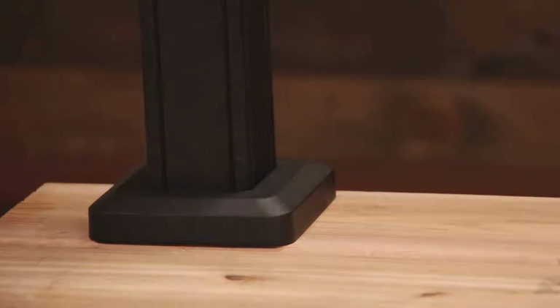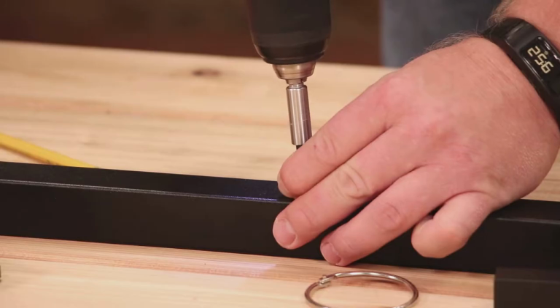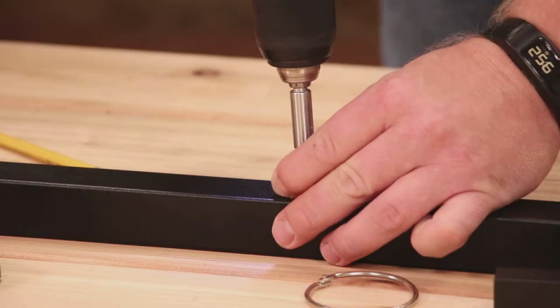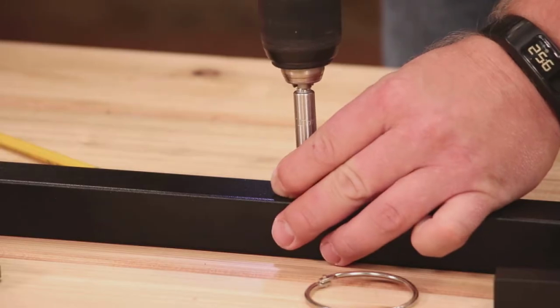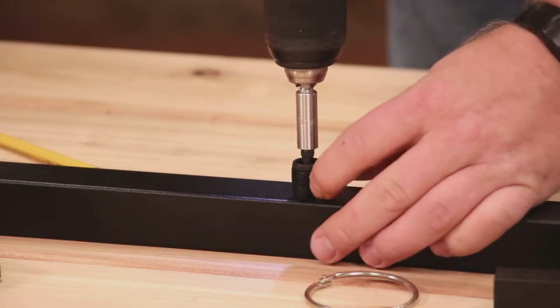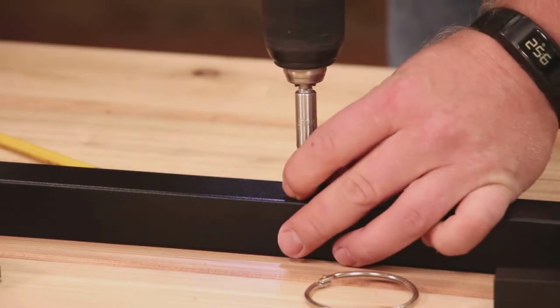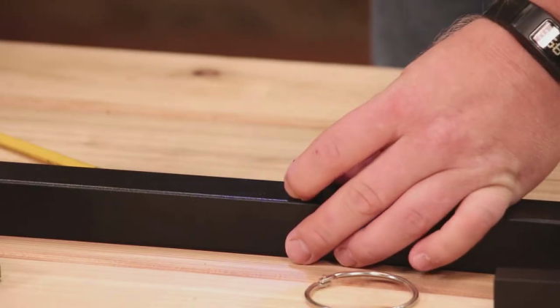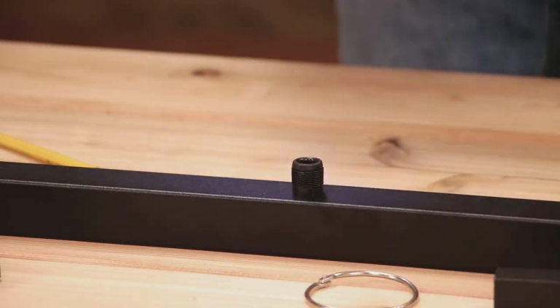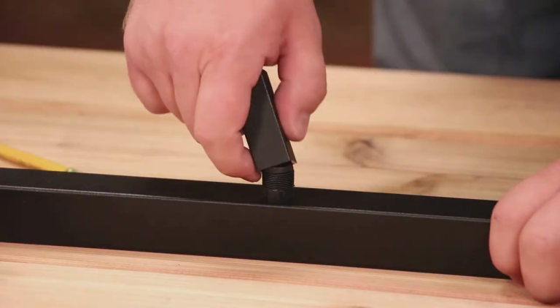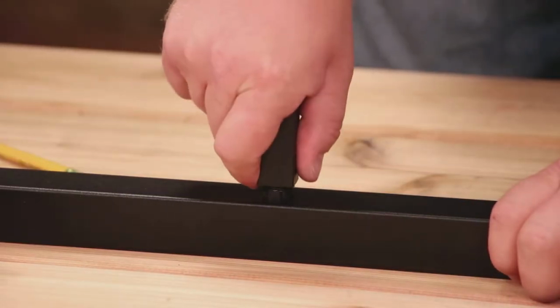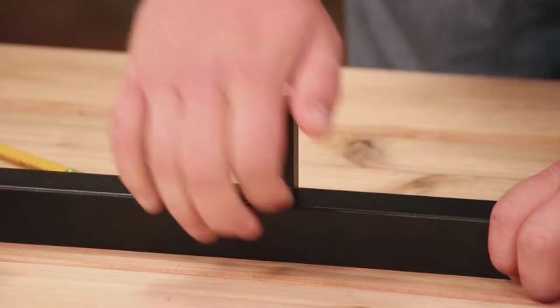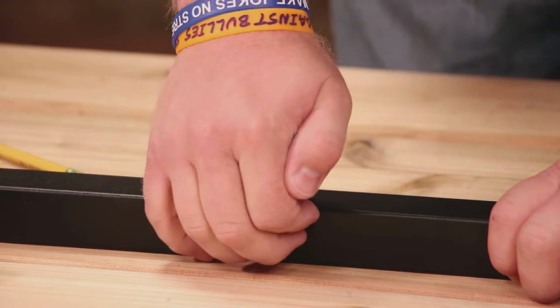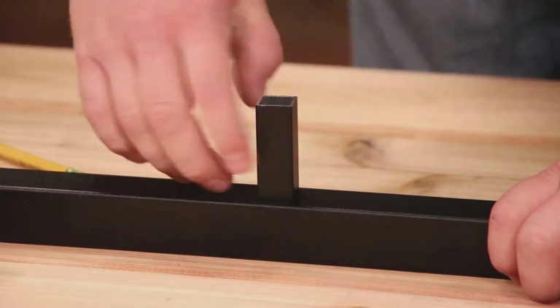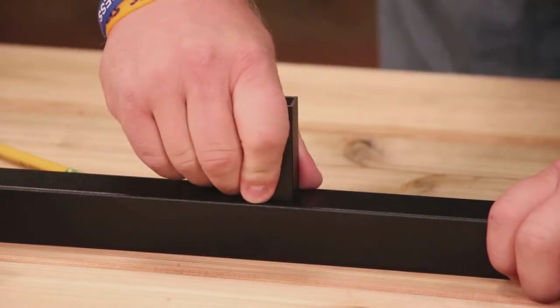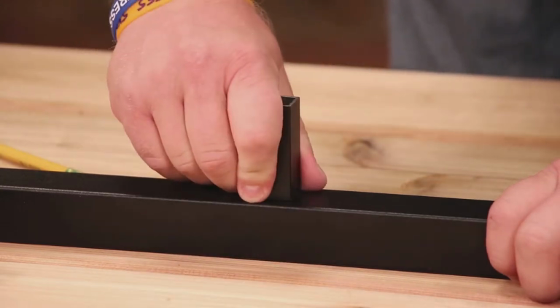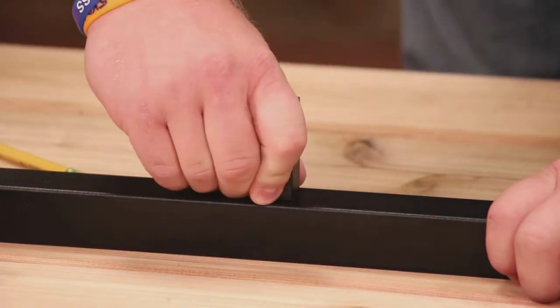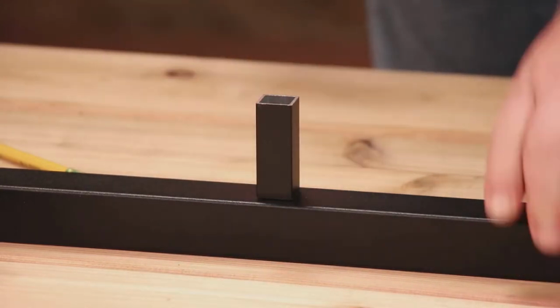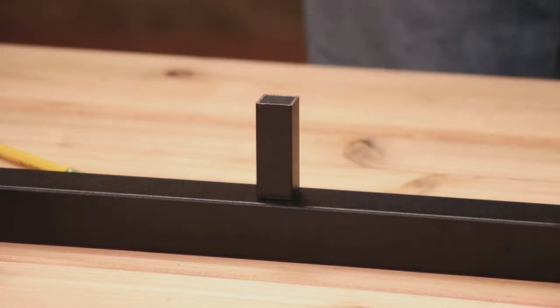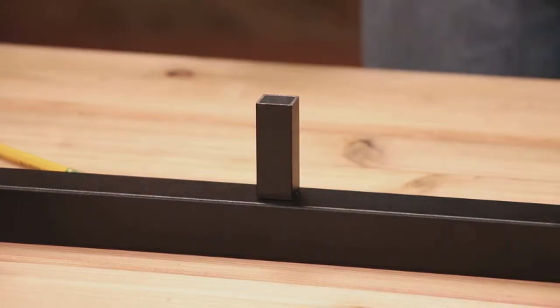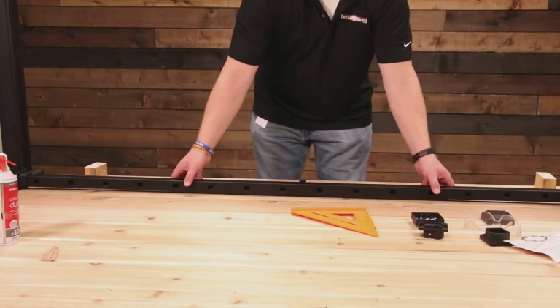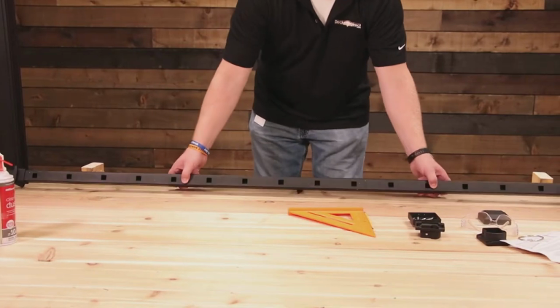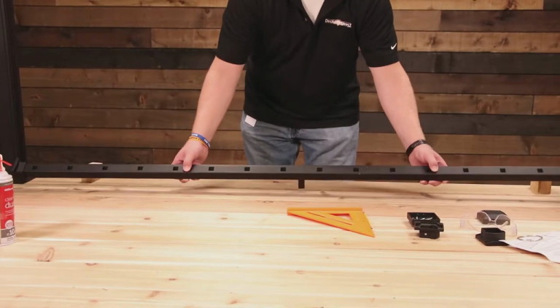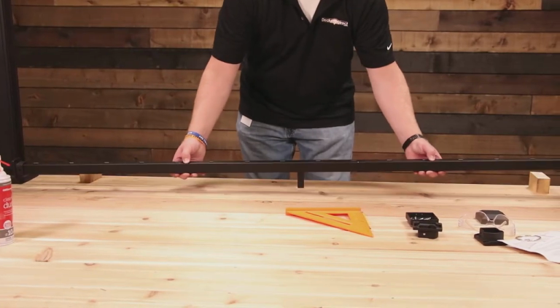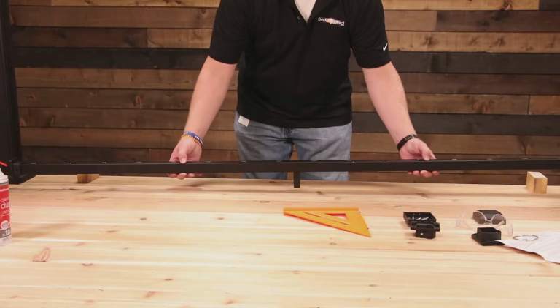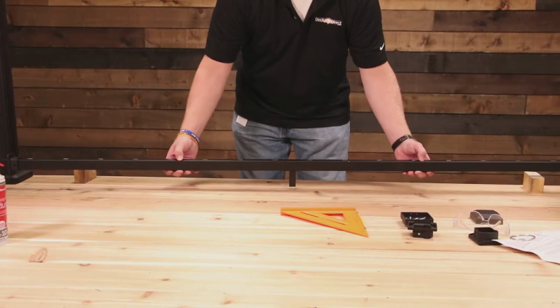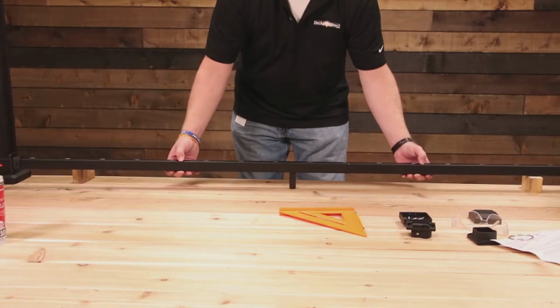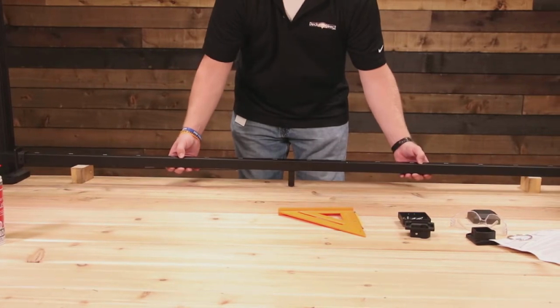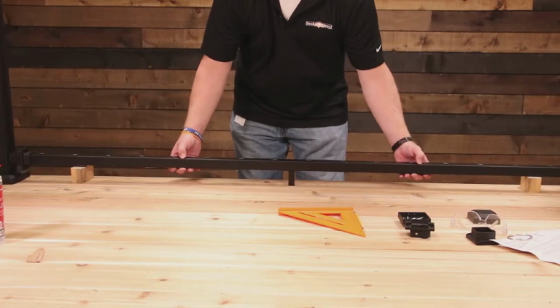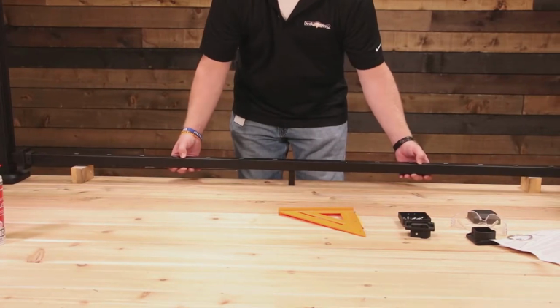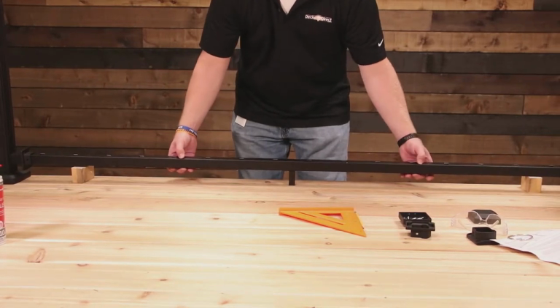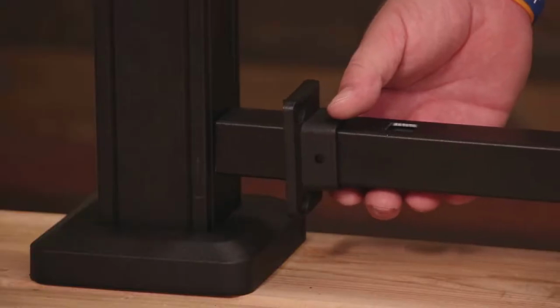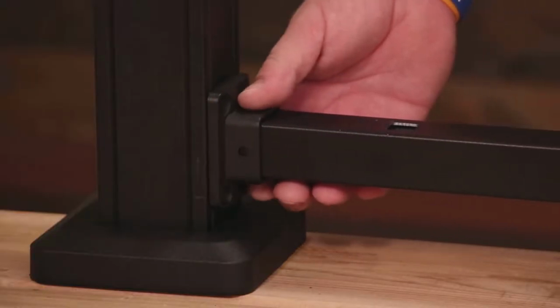Using the one included Phillips head screw, attach the foot block to the underside of the bottom rail. Place bottom railing brackets onto the rail, then use two-inch spare wood blocks to support it in place upright.